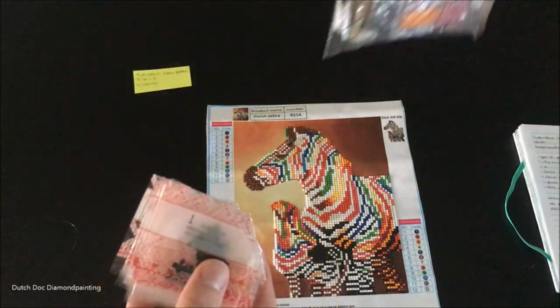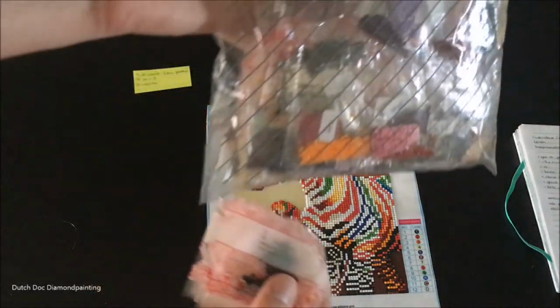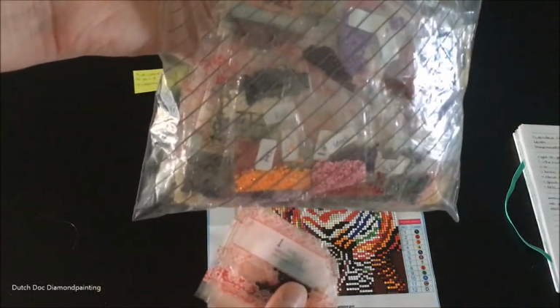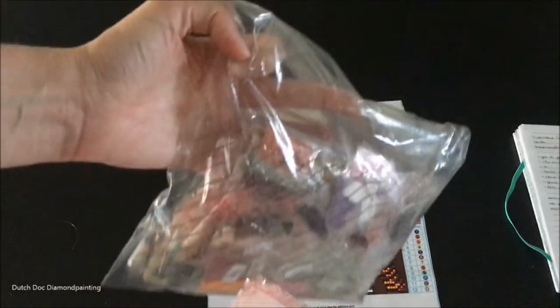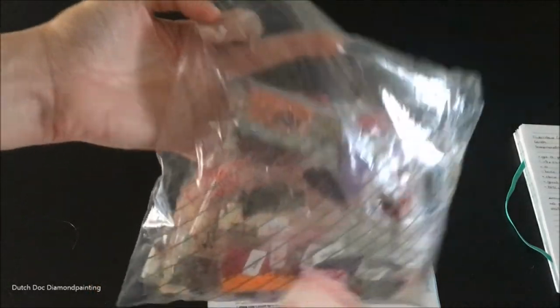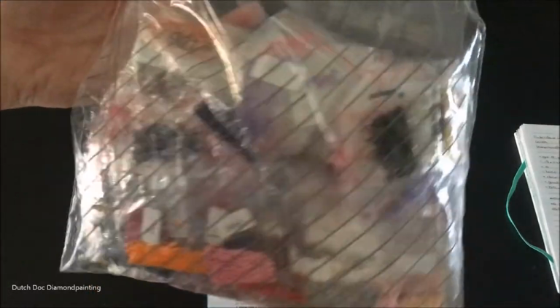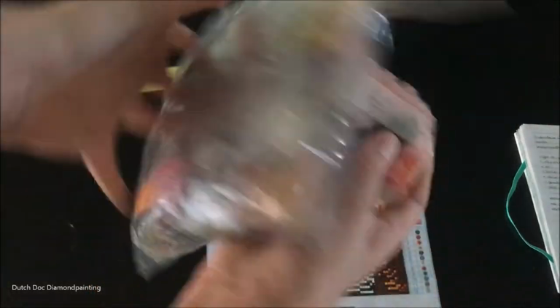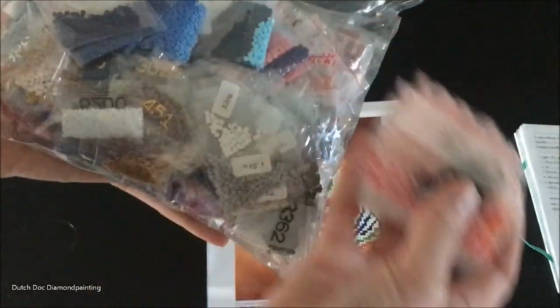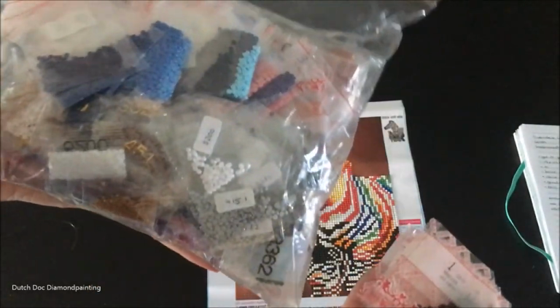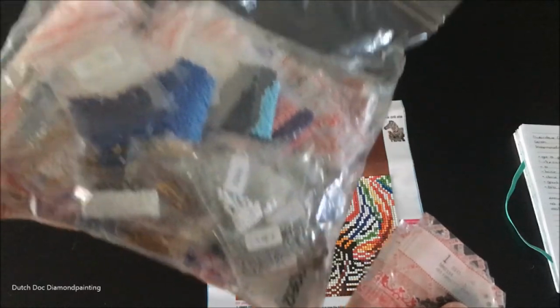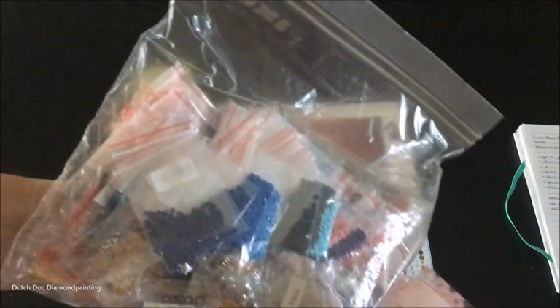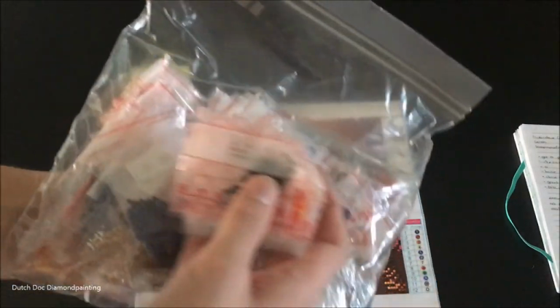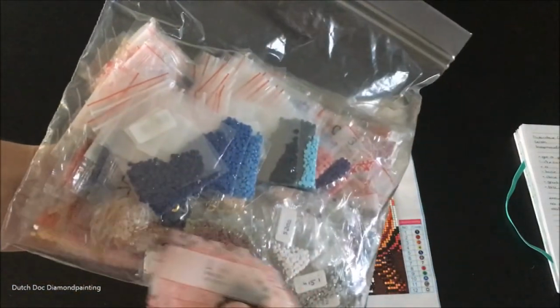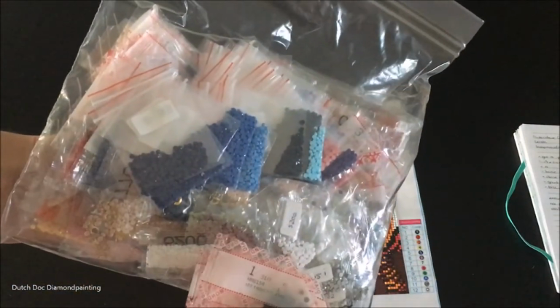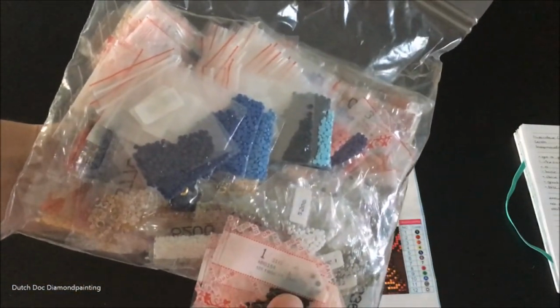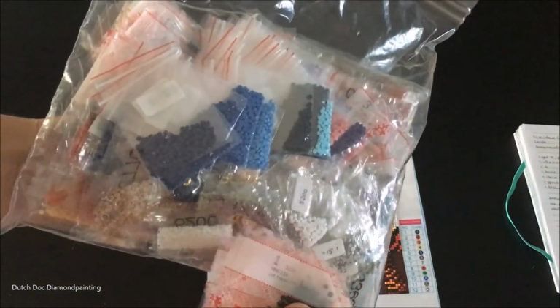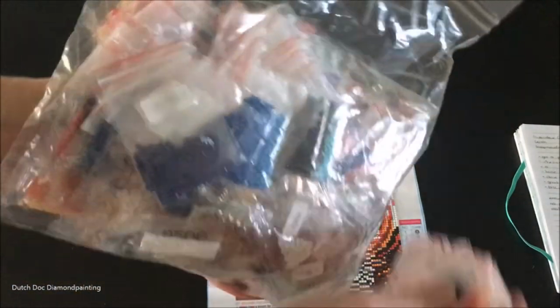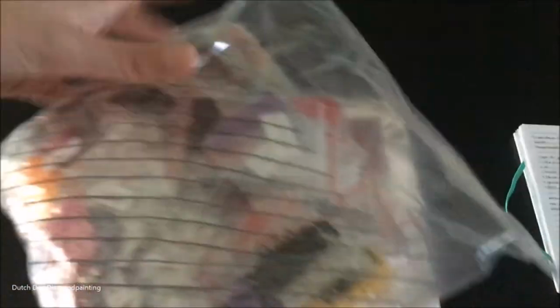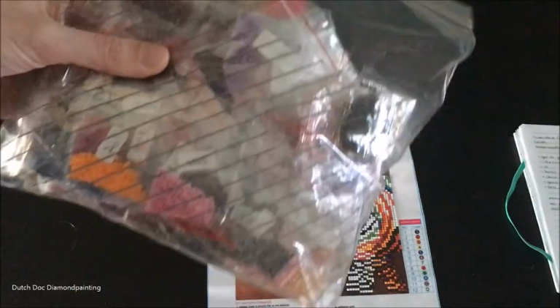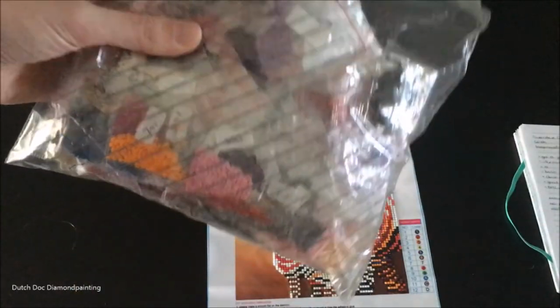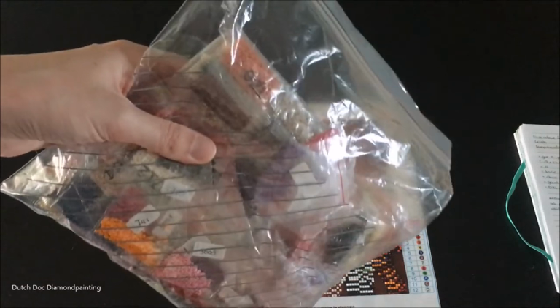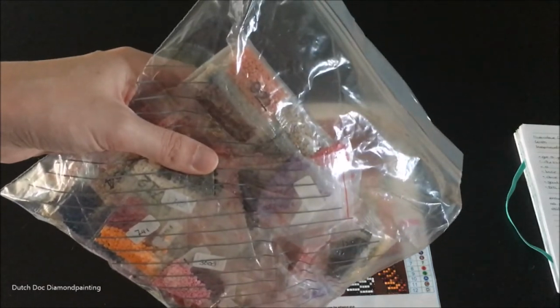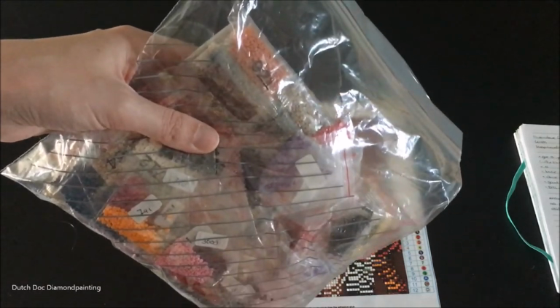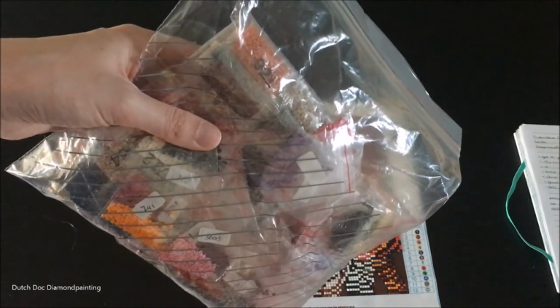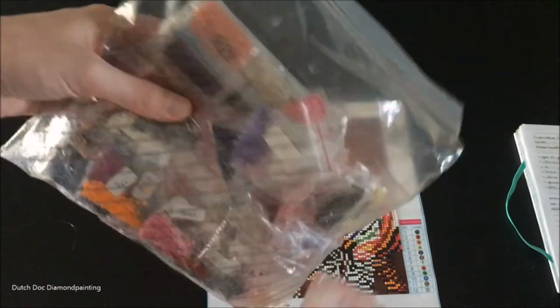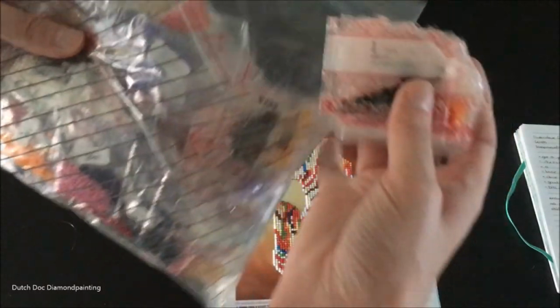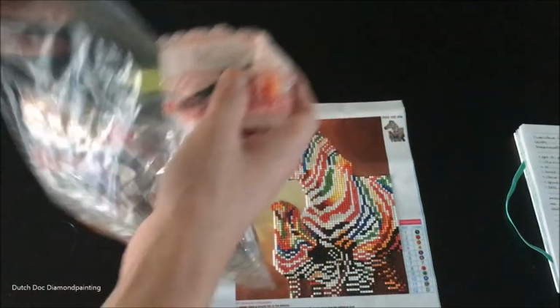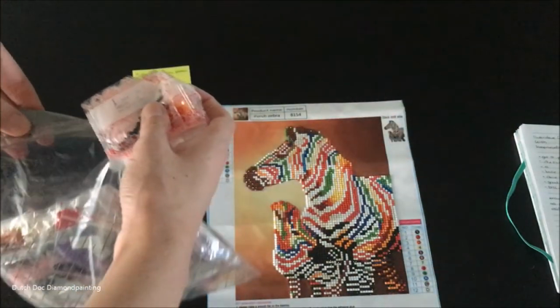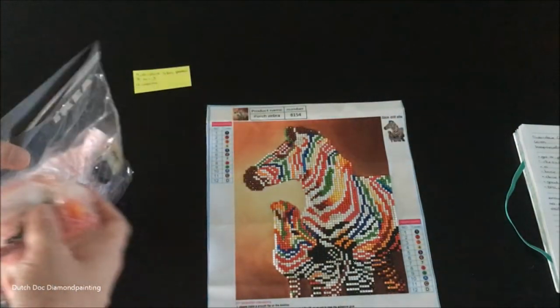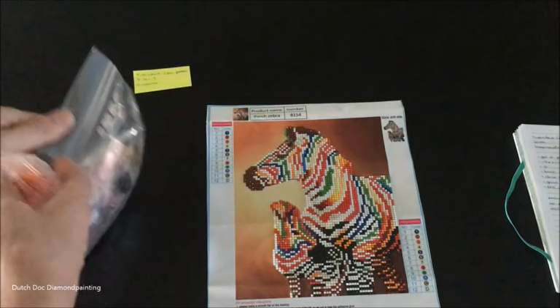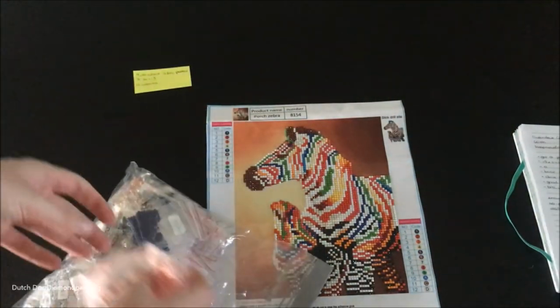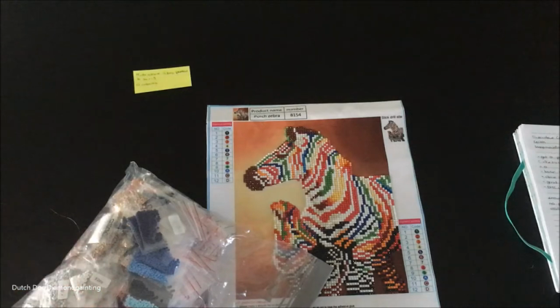It's a nice Ziploc bag, and these are all my leftover round drills. I've got a problem — I've really got issues. So these are going to go in there.